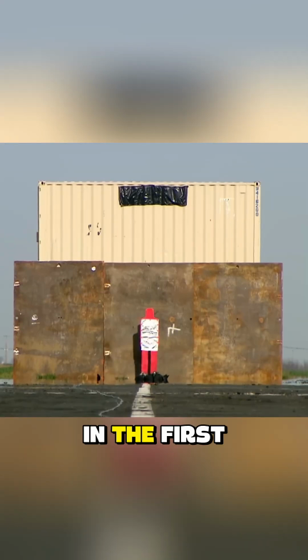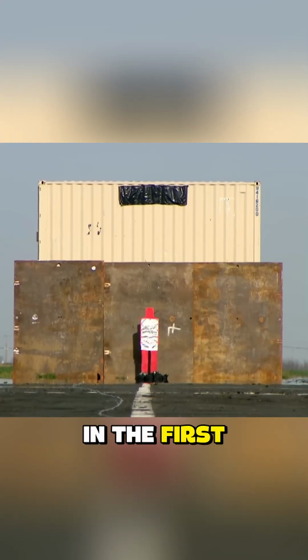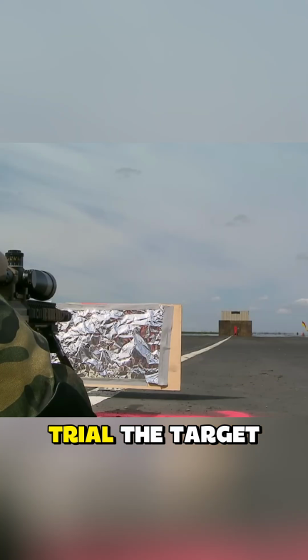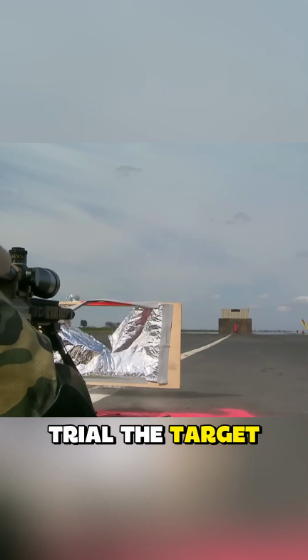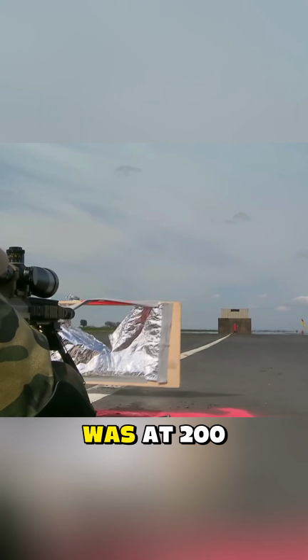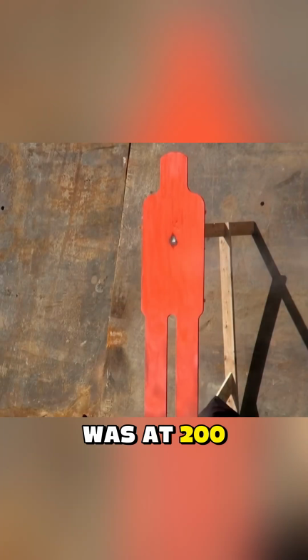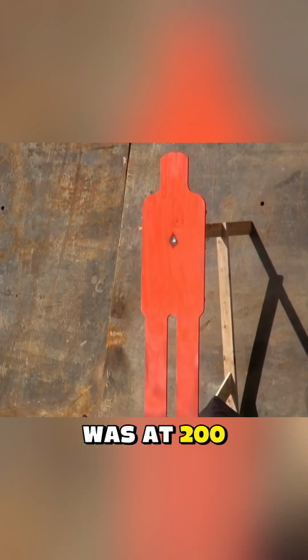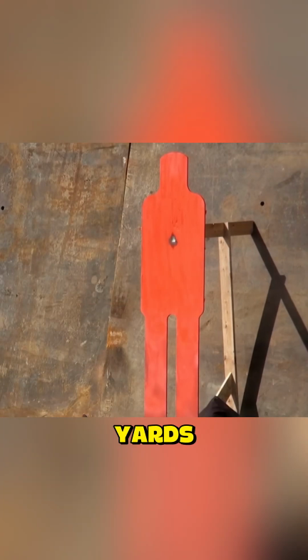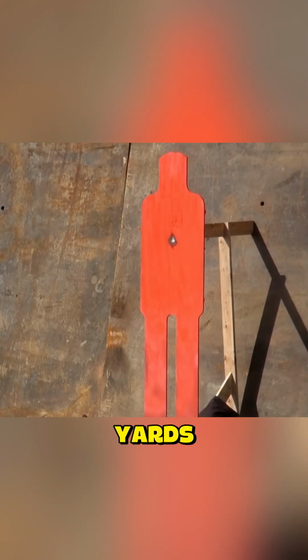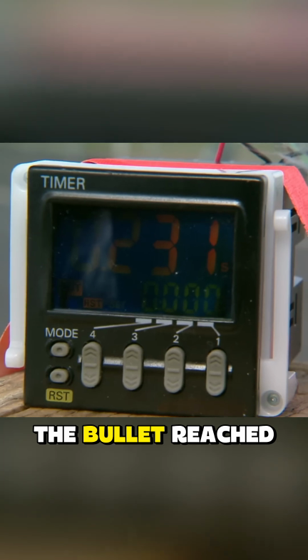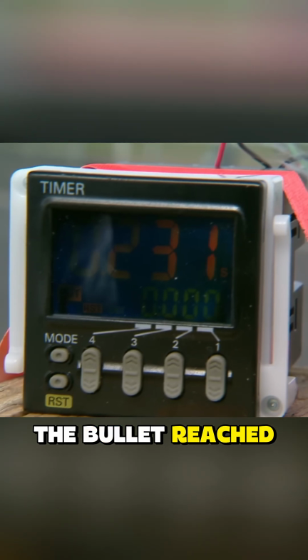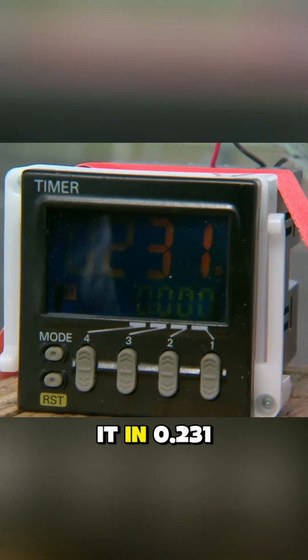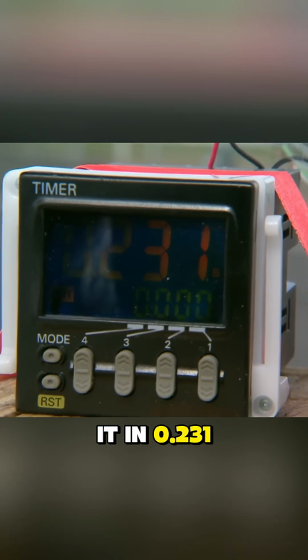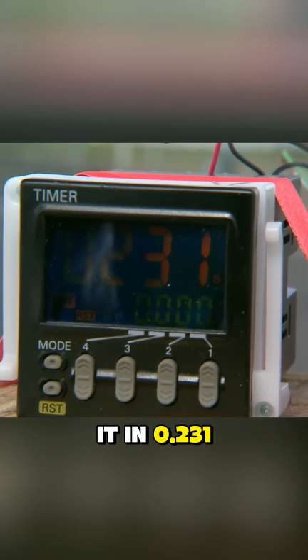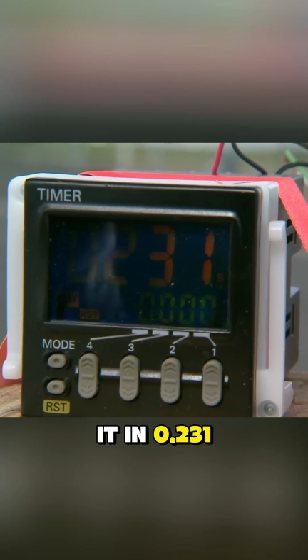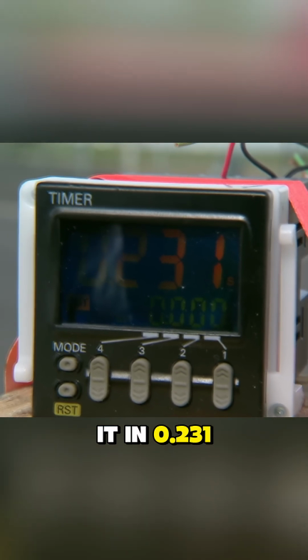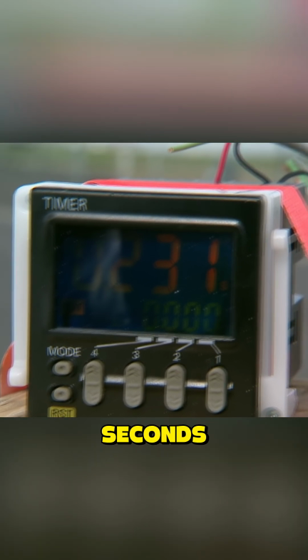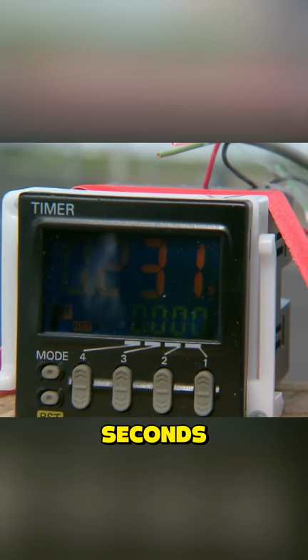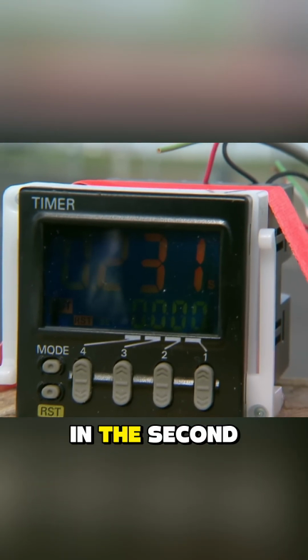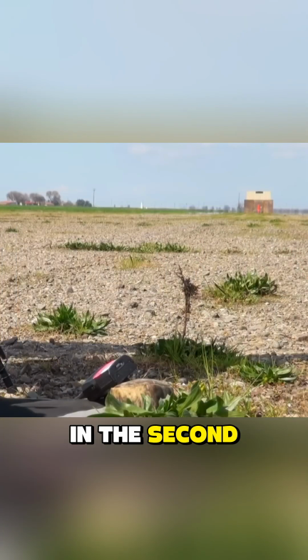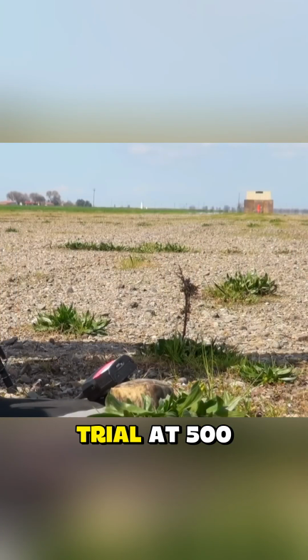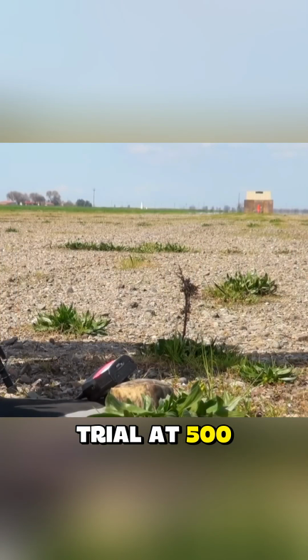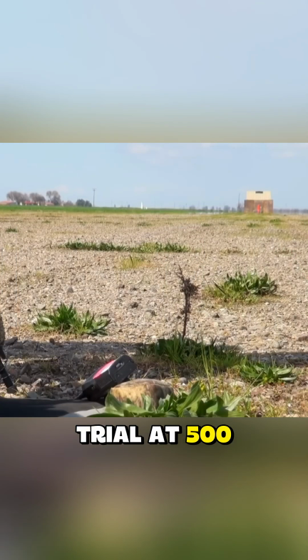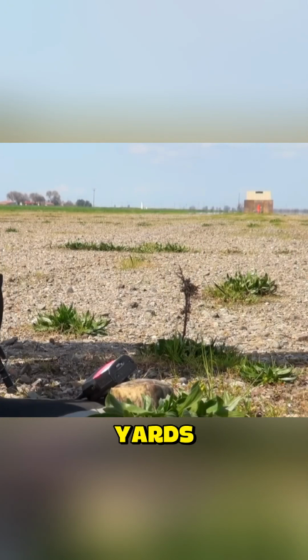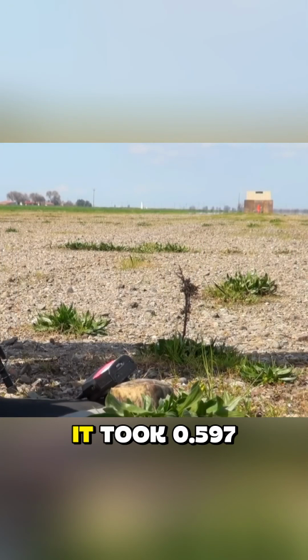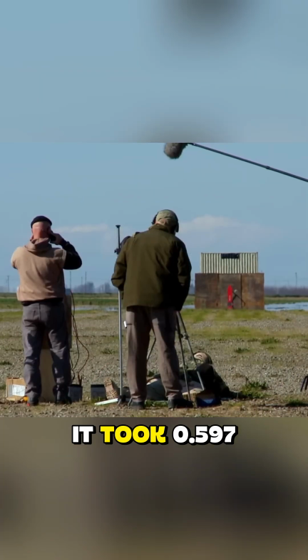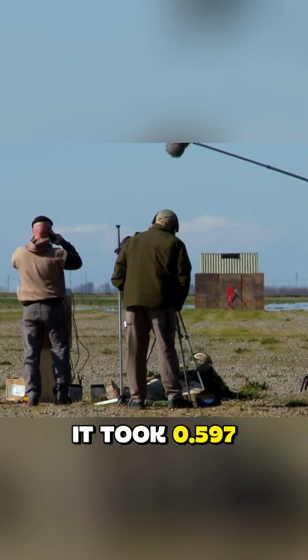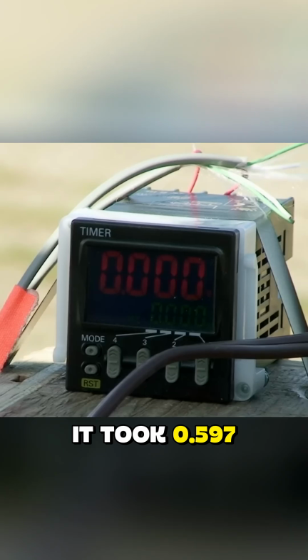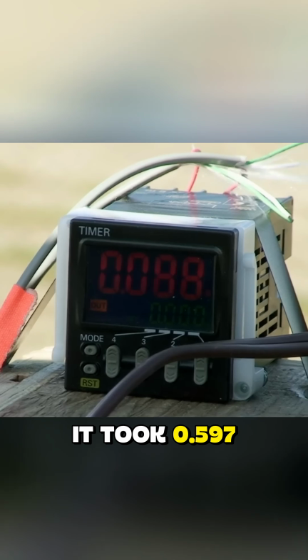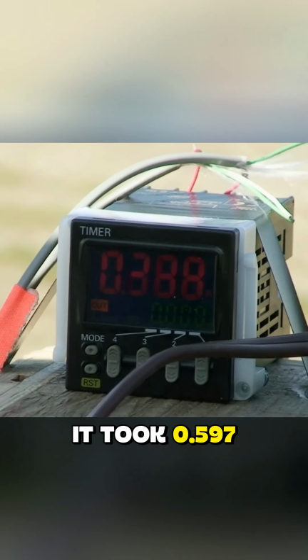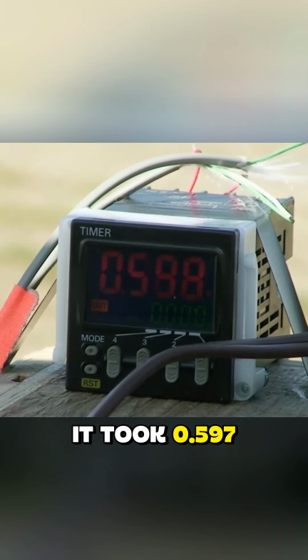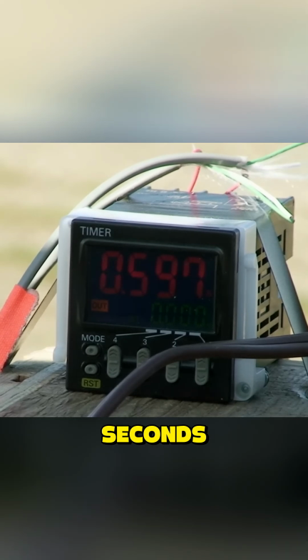In the first trial, the target was at 200 yards. The bullet reached it in 0.231 seconds. In the second trial at 500 yards, it took 0.597 seconds.